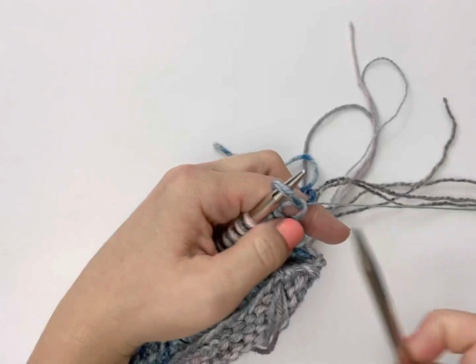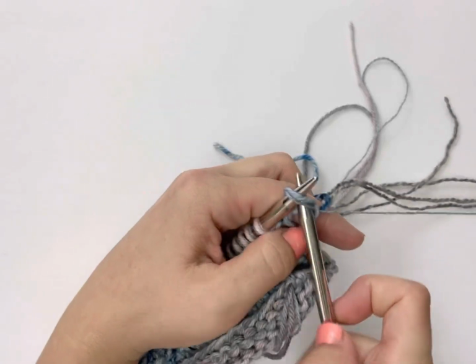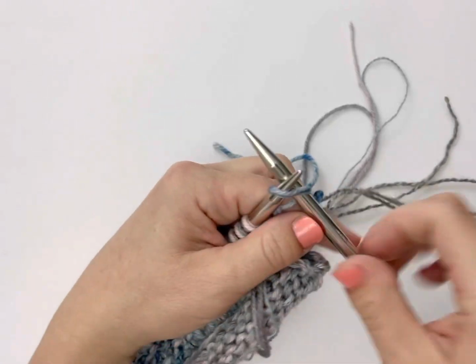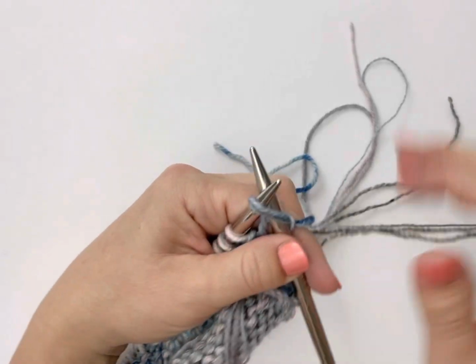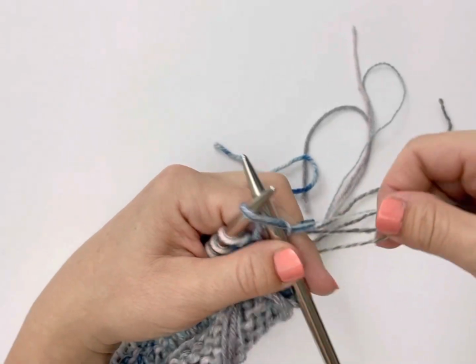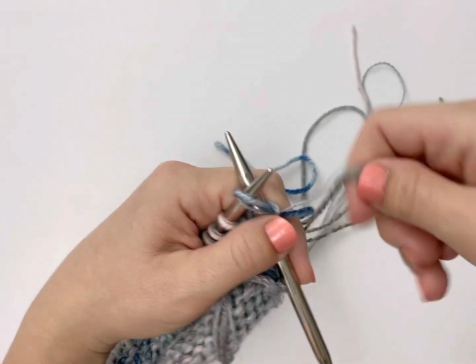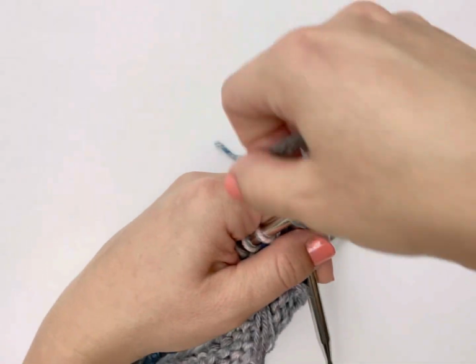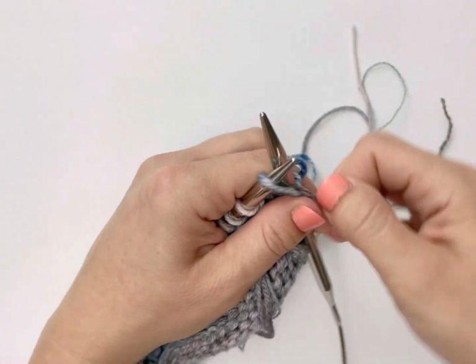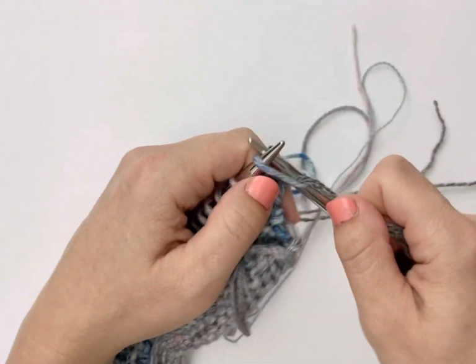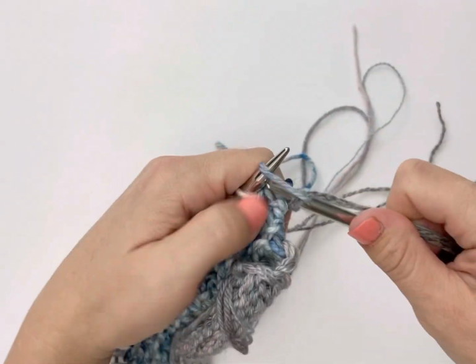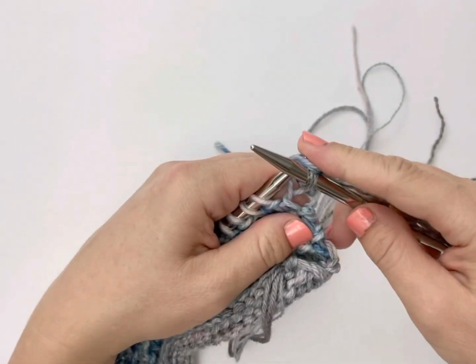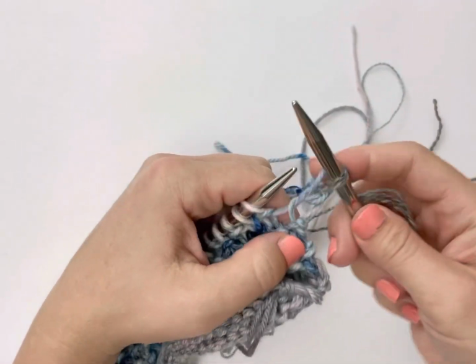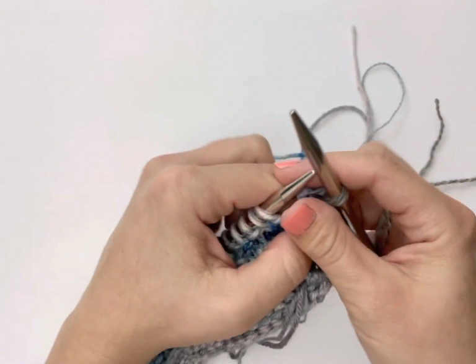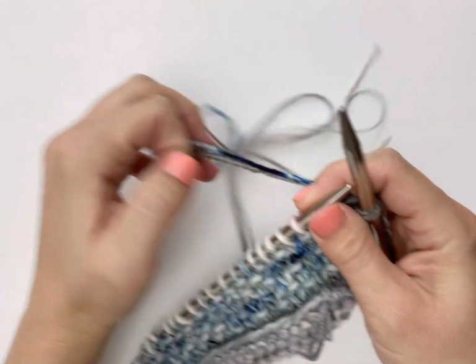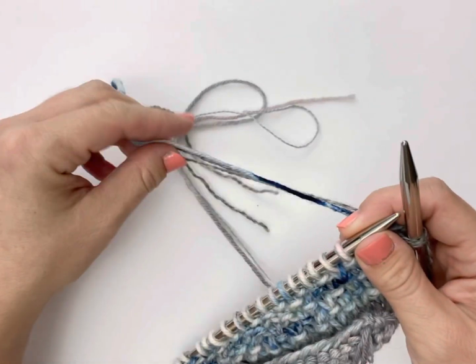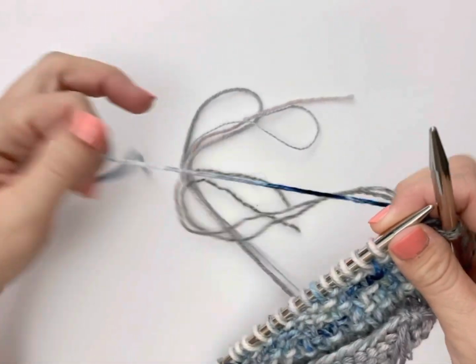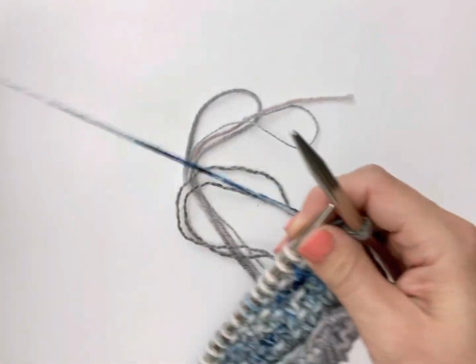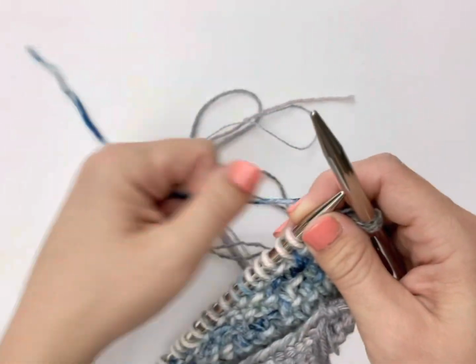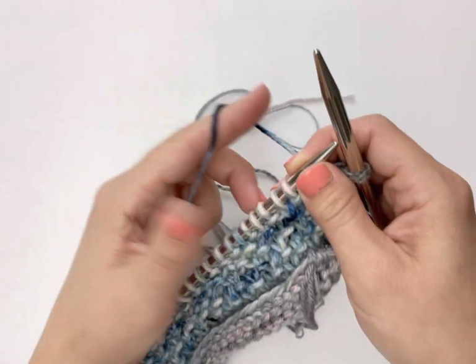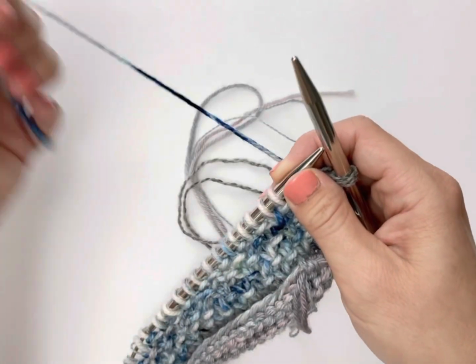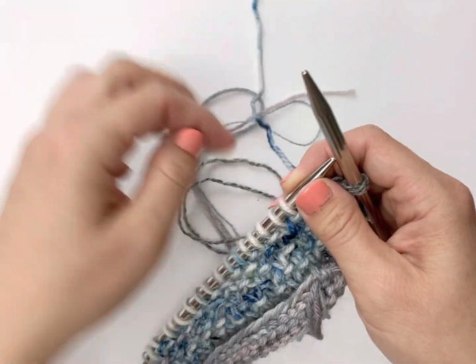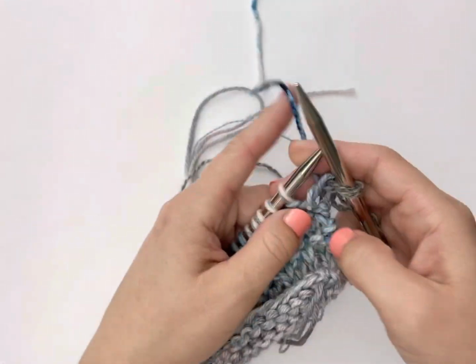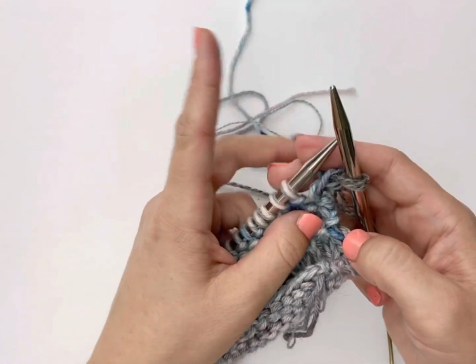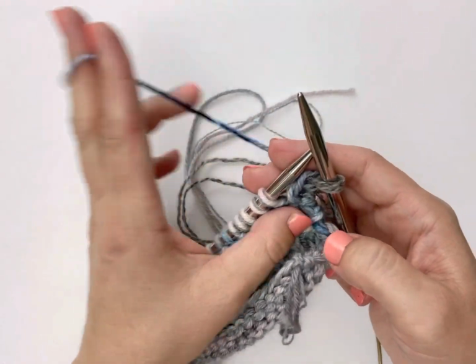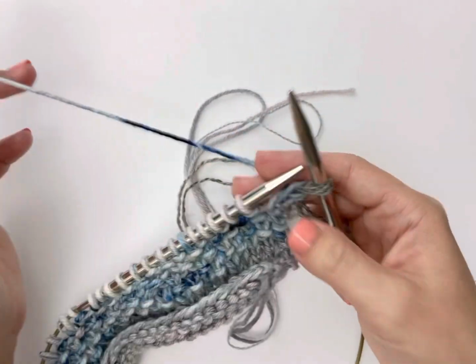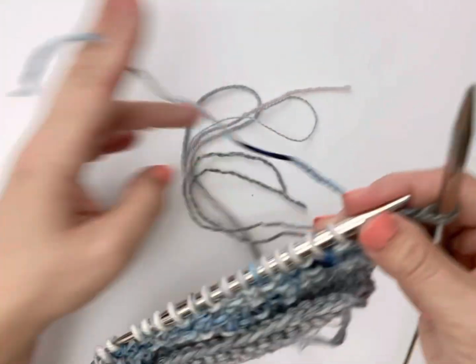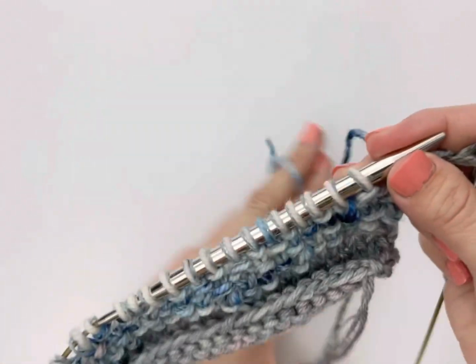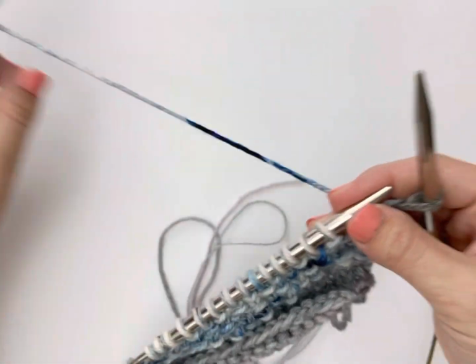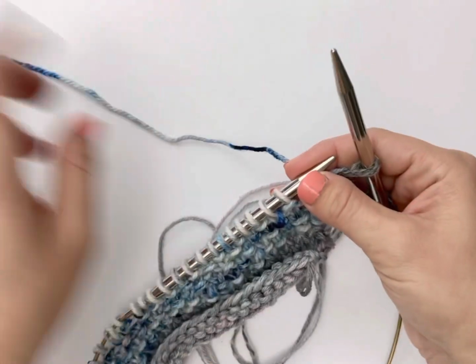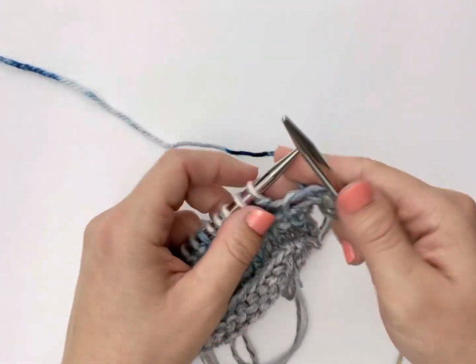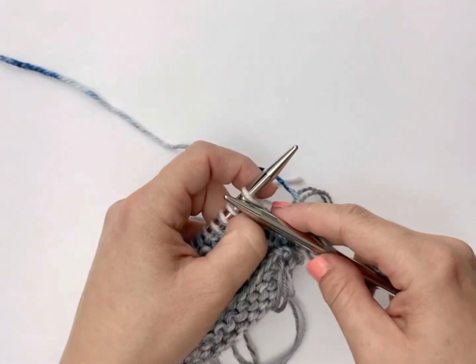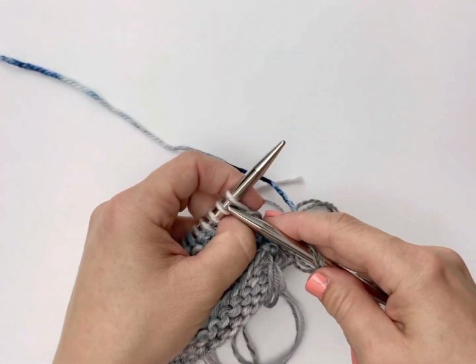To weave in tails as you are knitting, first start by knitting the first stitch in your new color. For the second stitch, I like to have my tail off to the left of the work, so I'll wrap it sometimes around my pointer finger on my left hand.